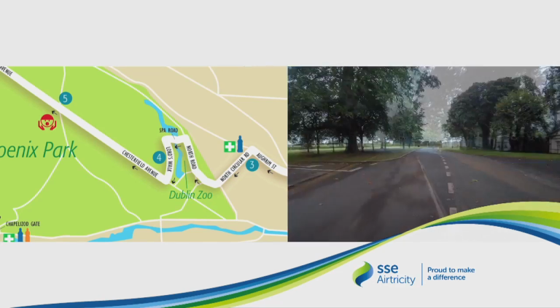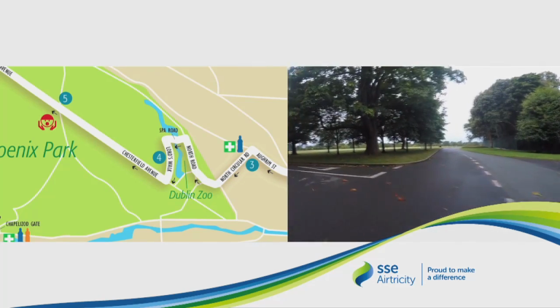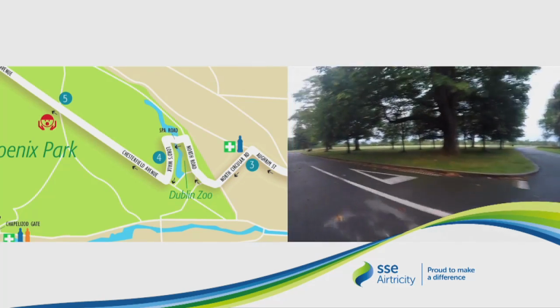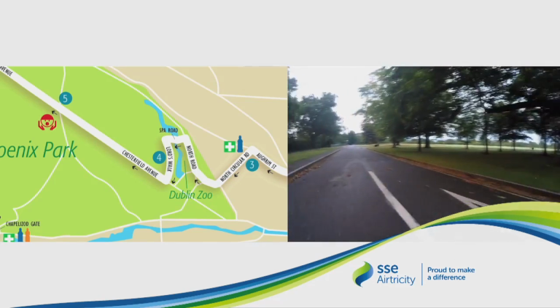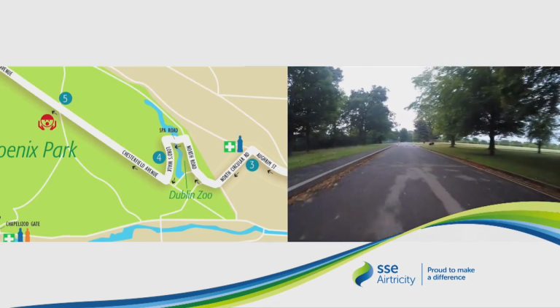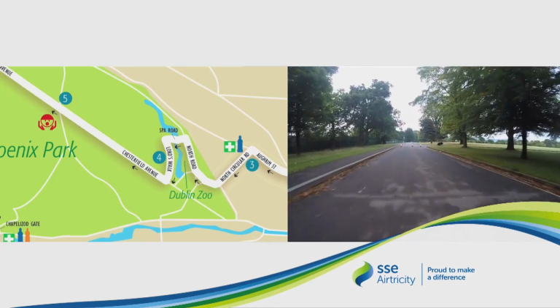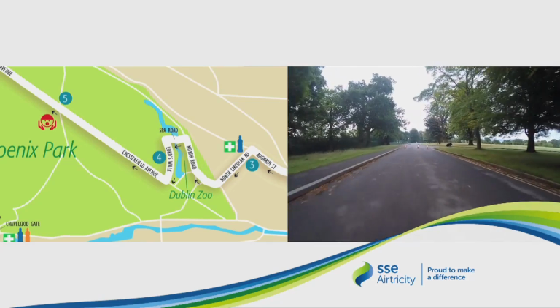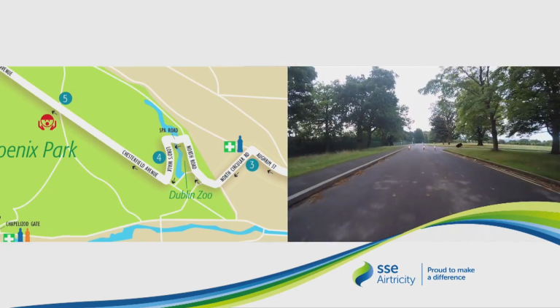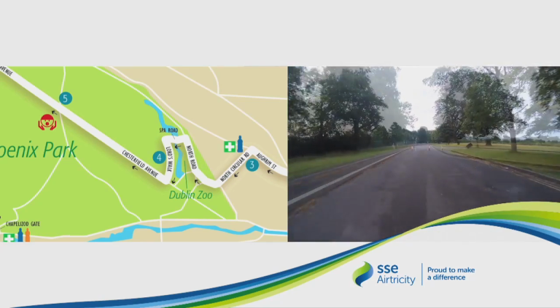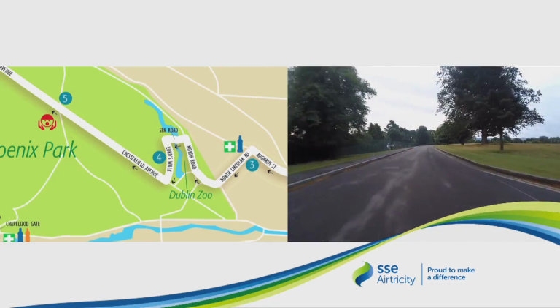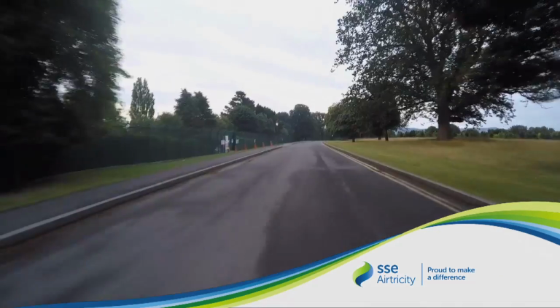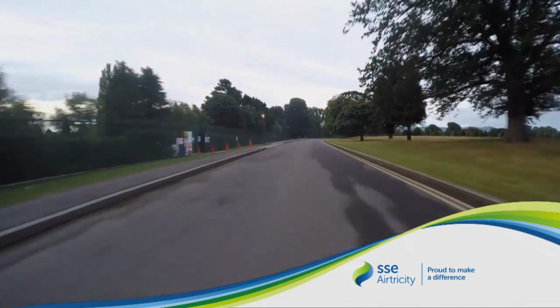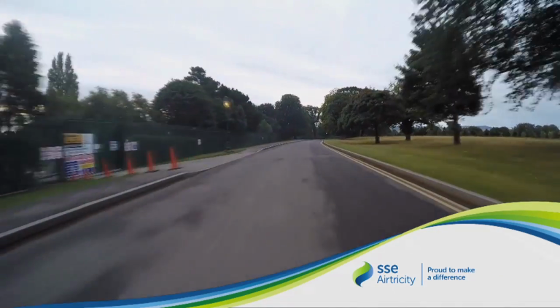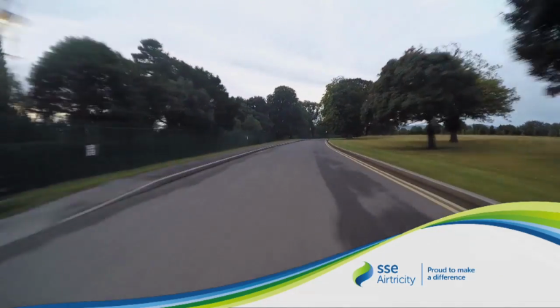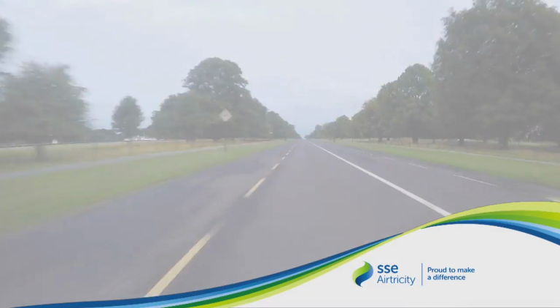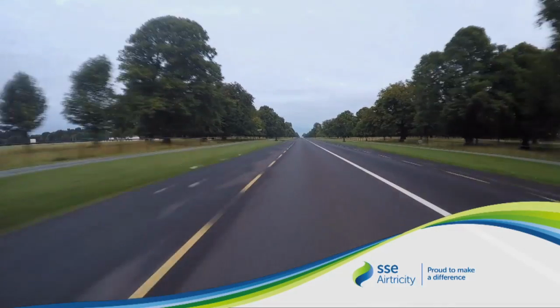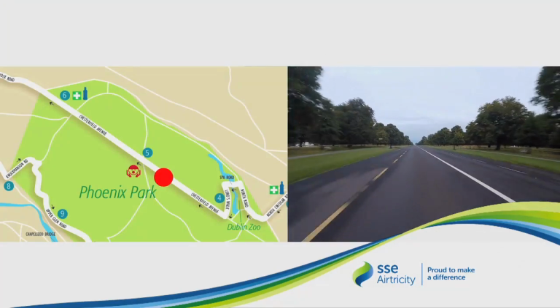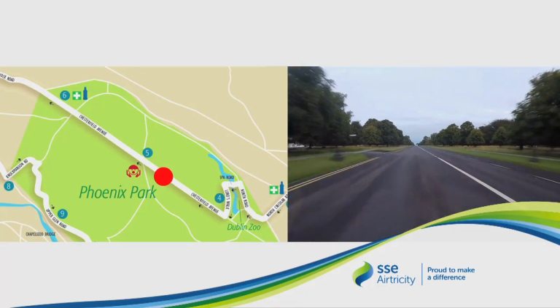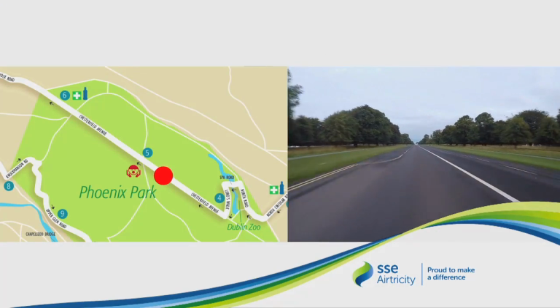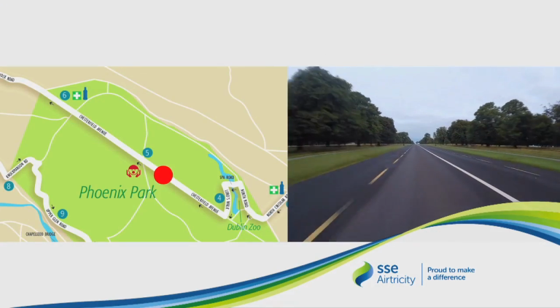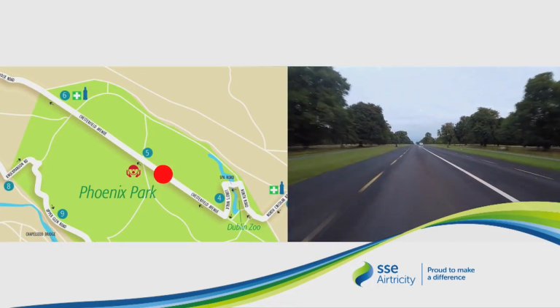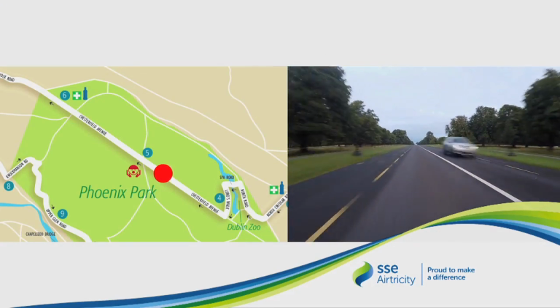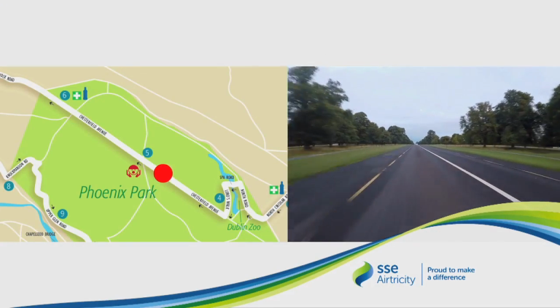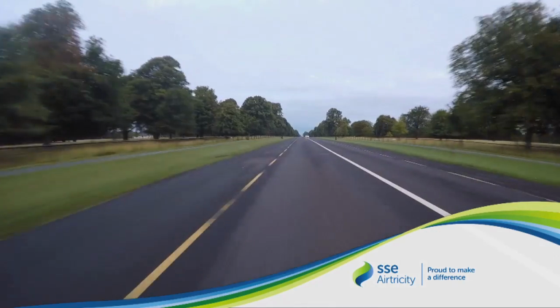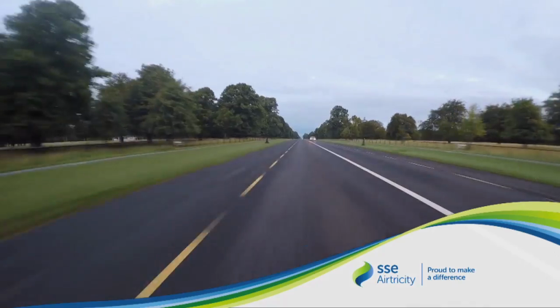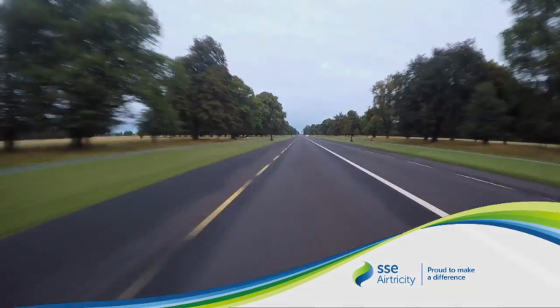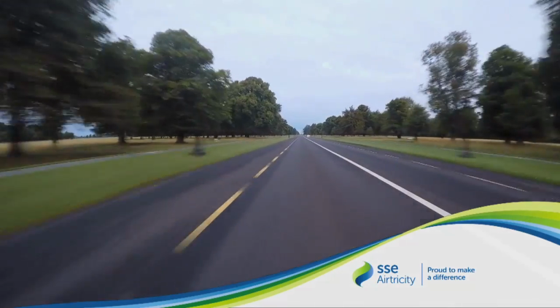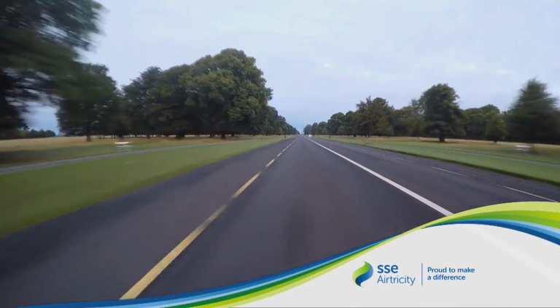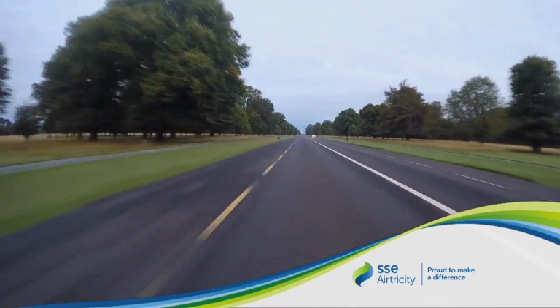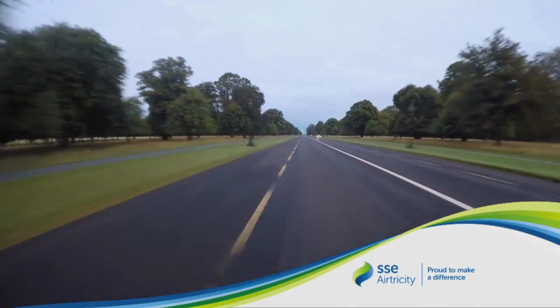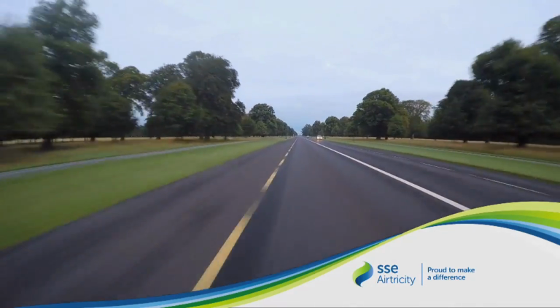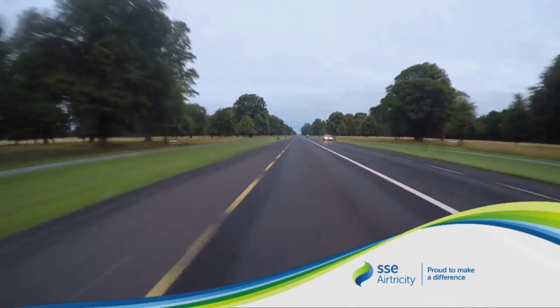We turn onto Lord's Walk and up to the Chesterfield Avenue and the 4-mile mark. We are now heading towards the Phoenix Monument. The surface is good, however we are still on a slight incline.